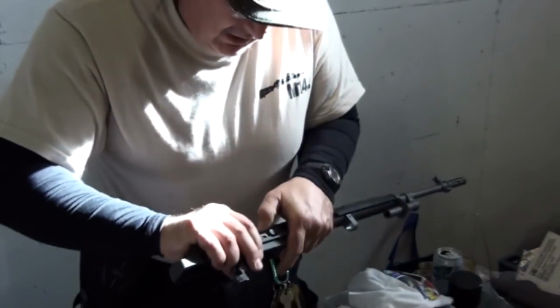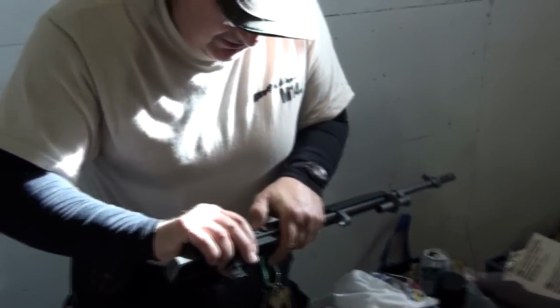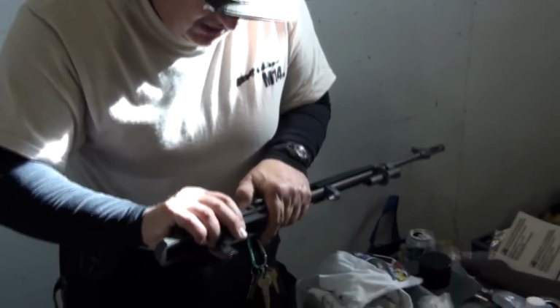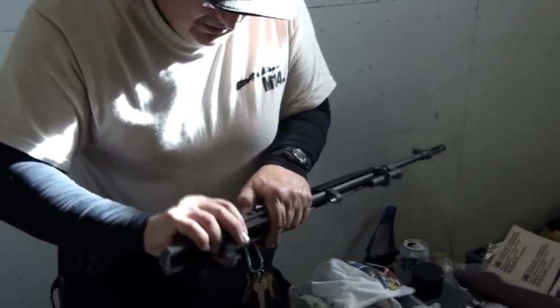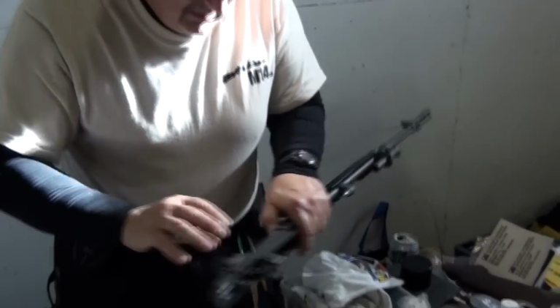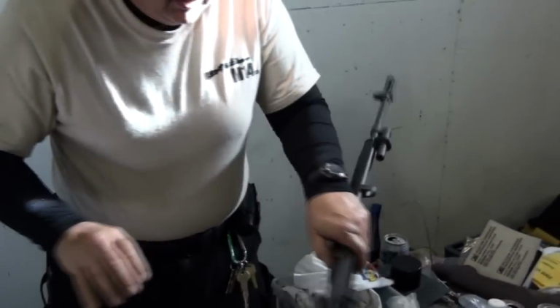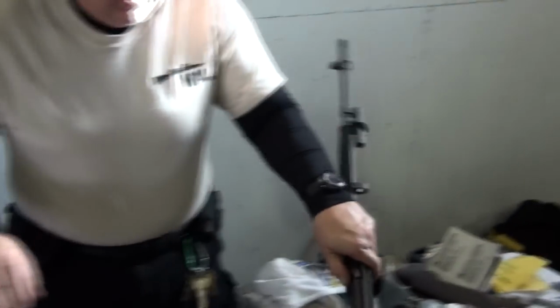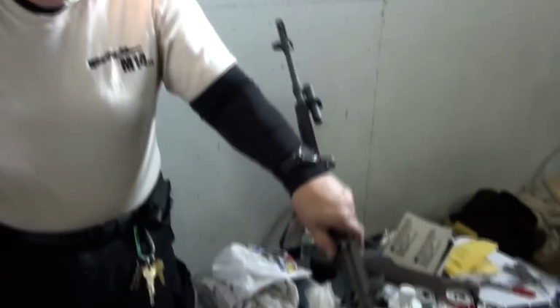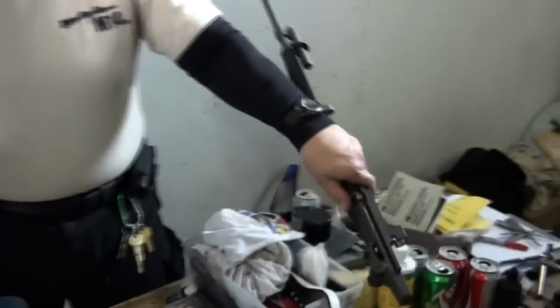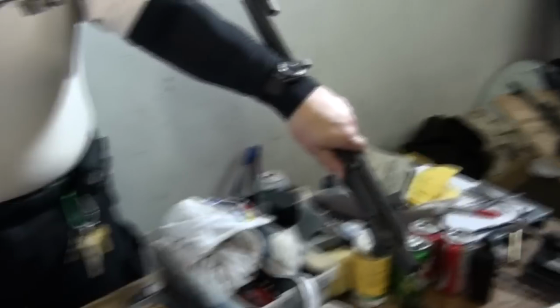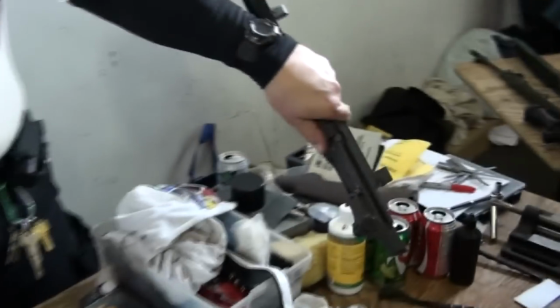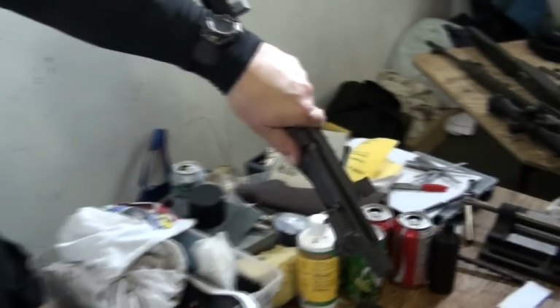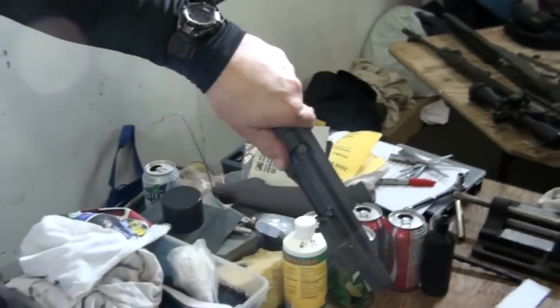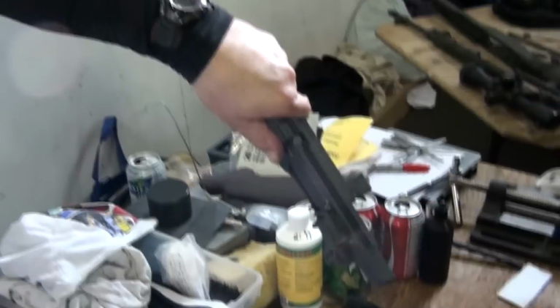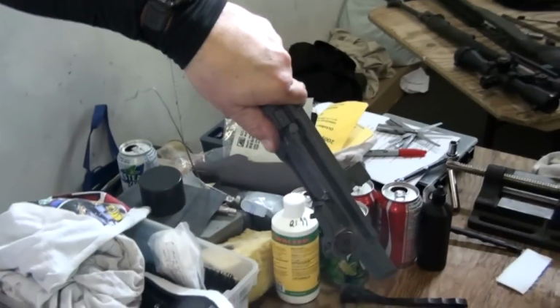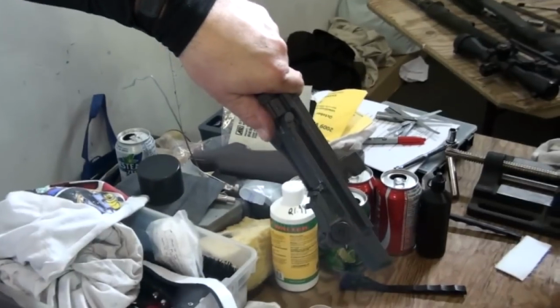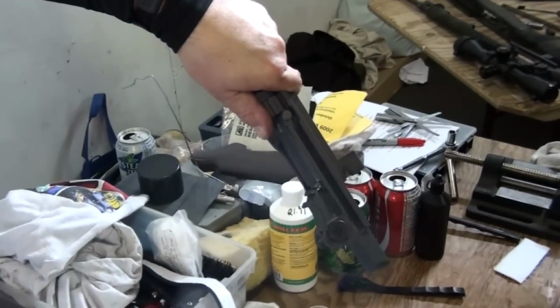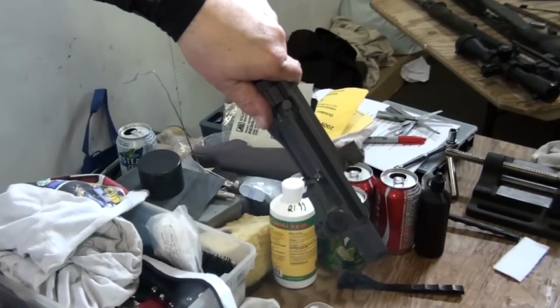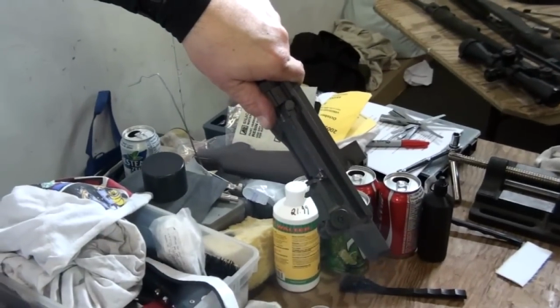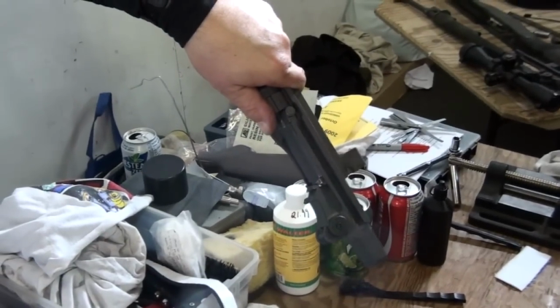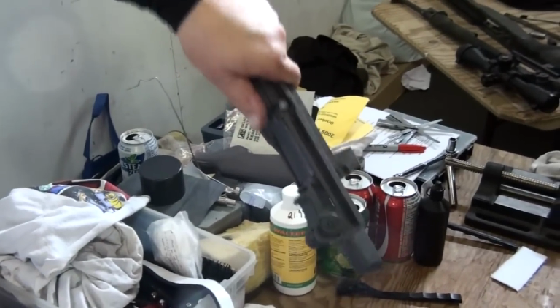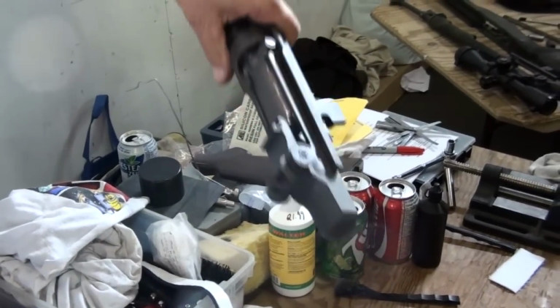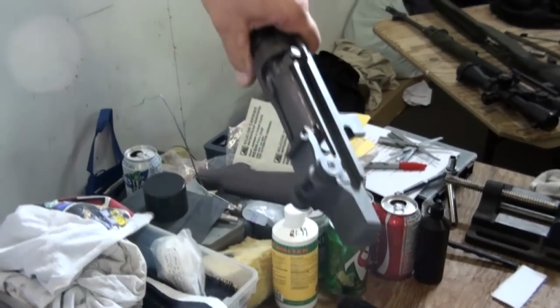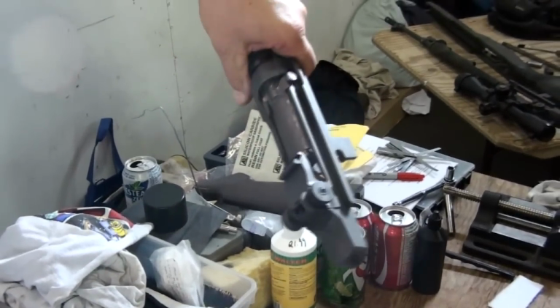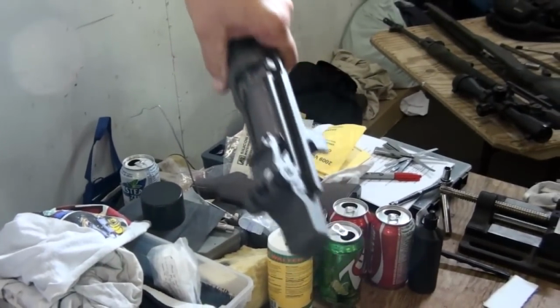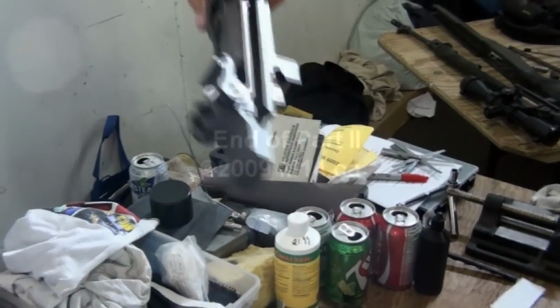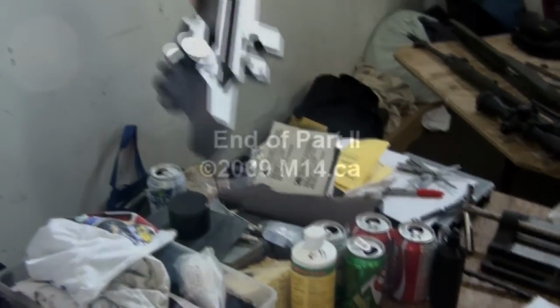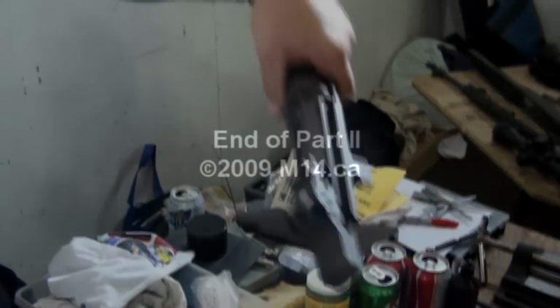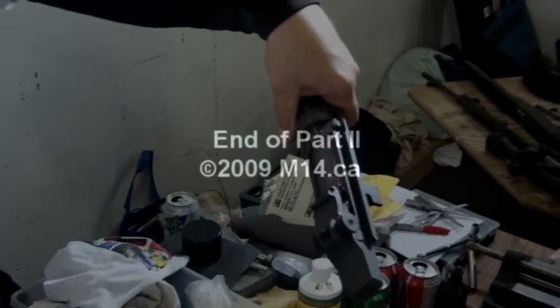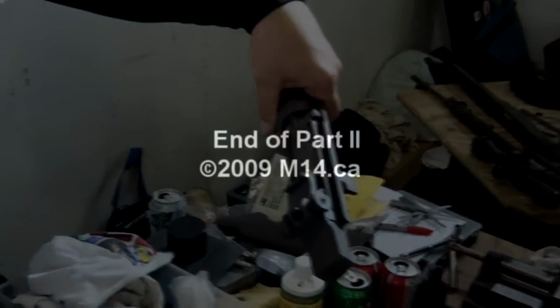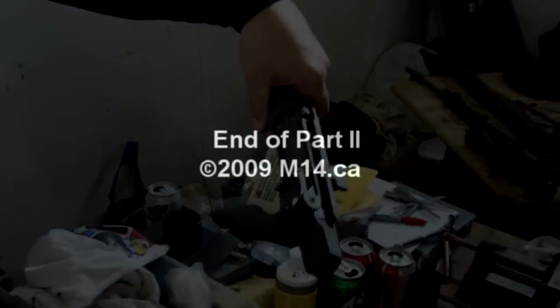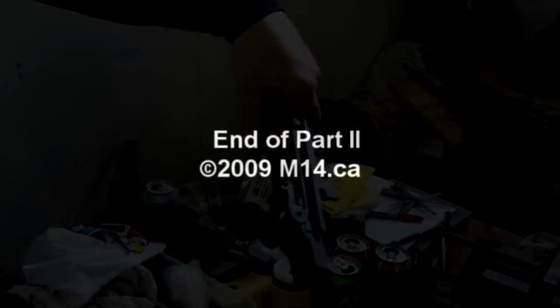Well I'll be darned — see that? He's got a very tight chamber. That is, of course, maximum. So his gun is safe to shoot.